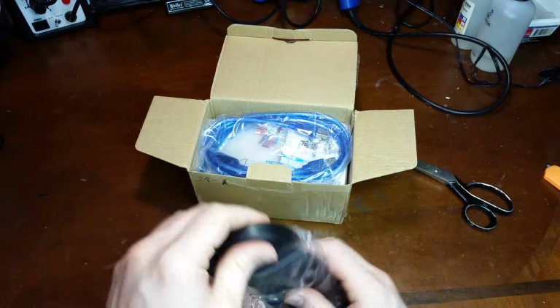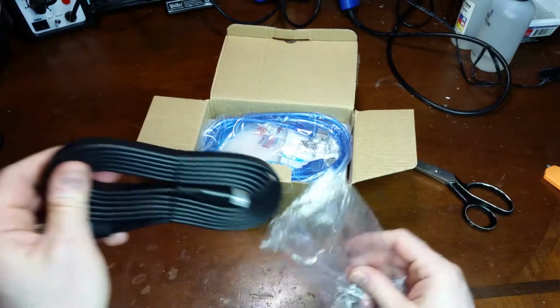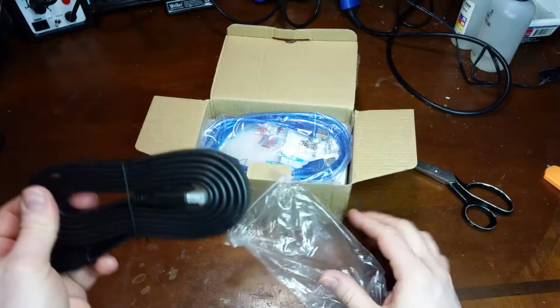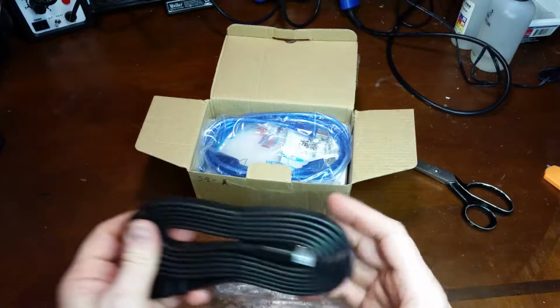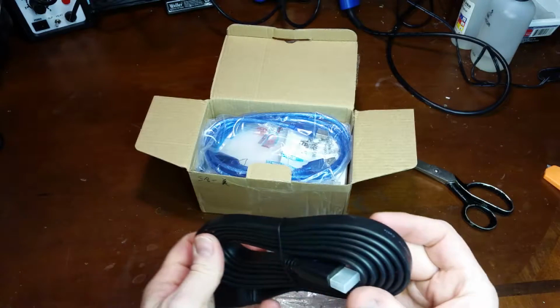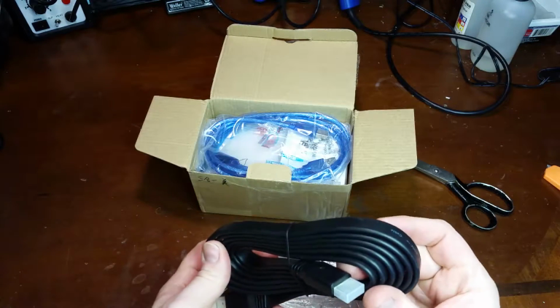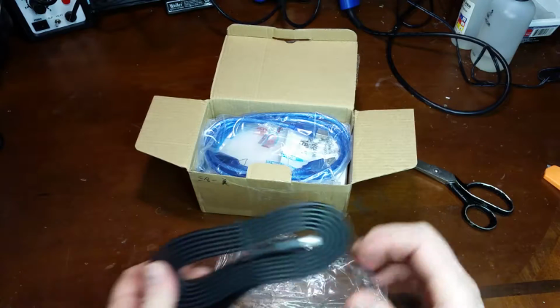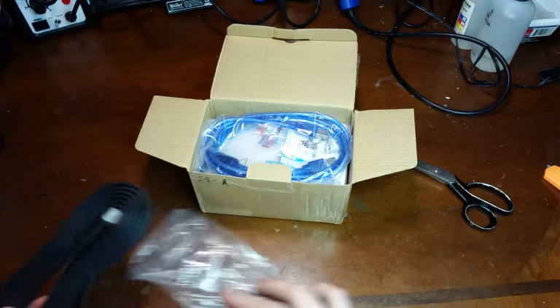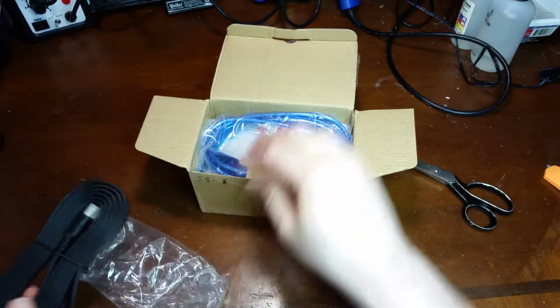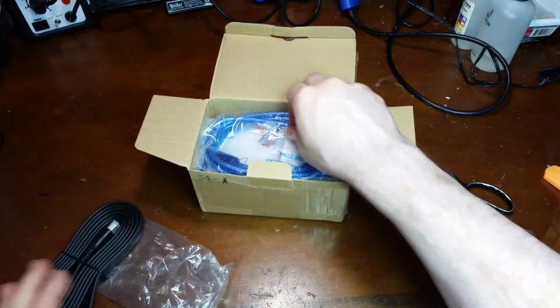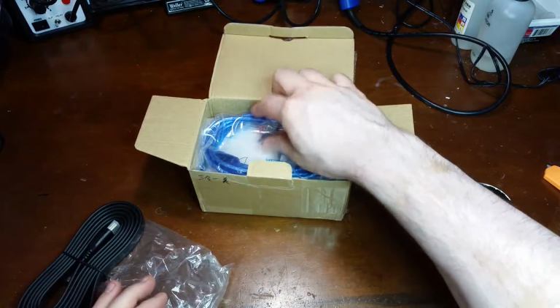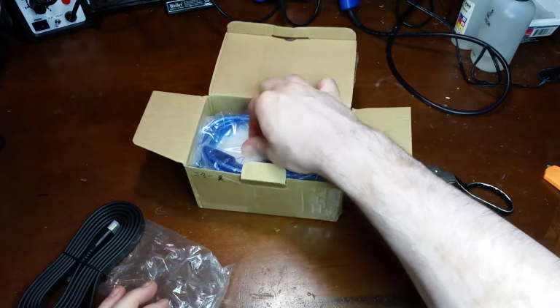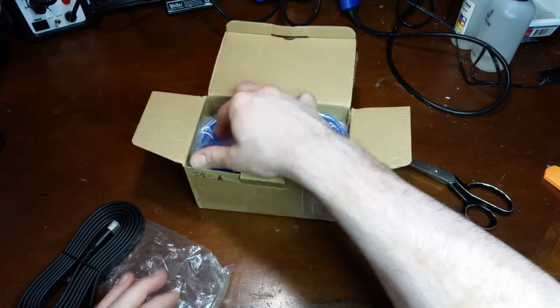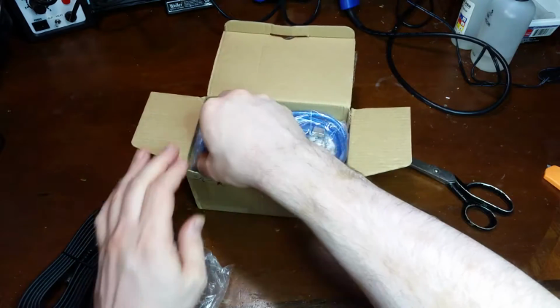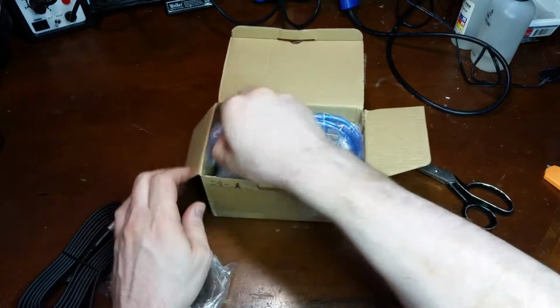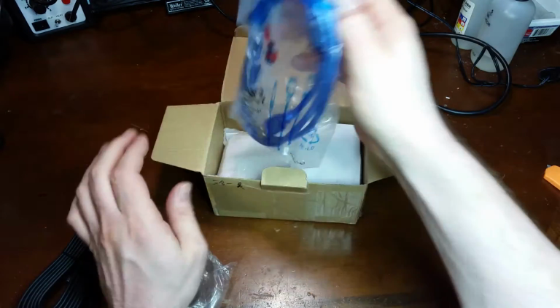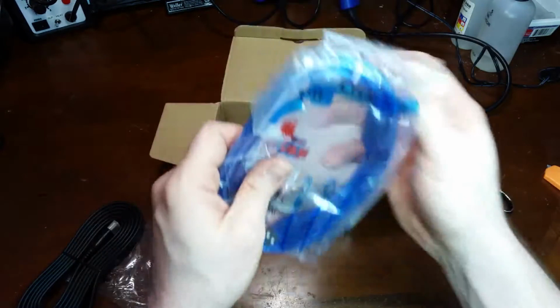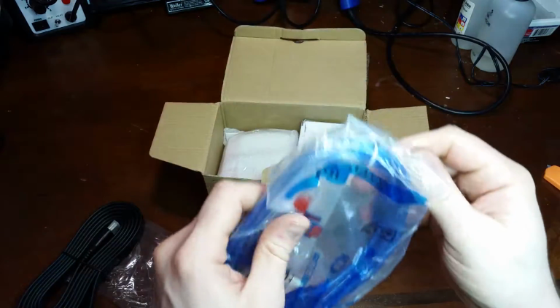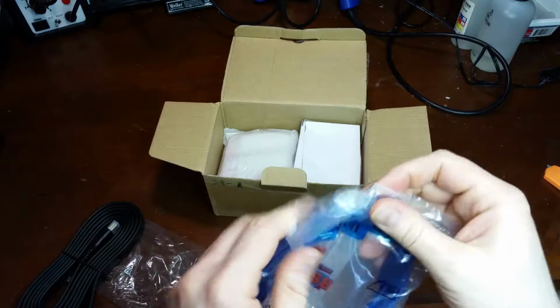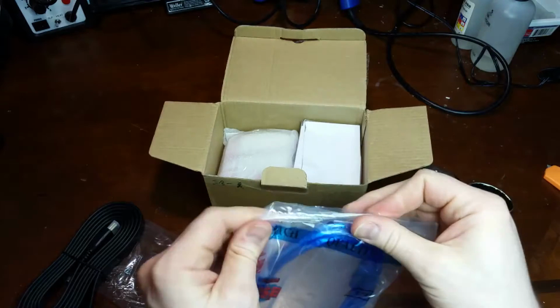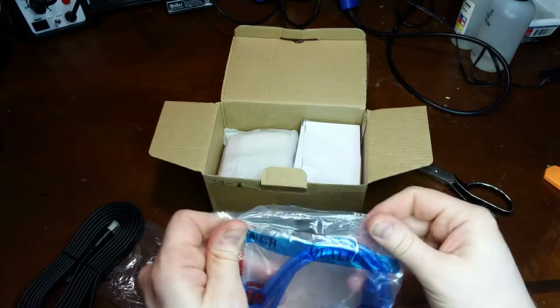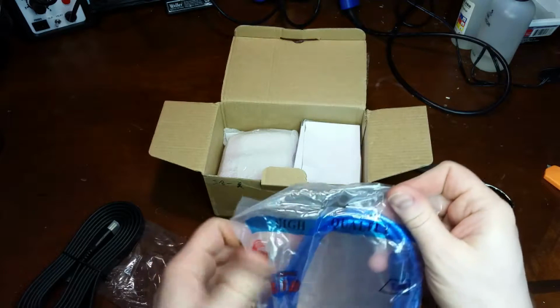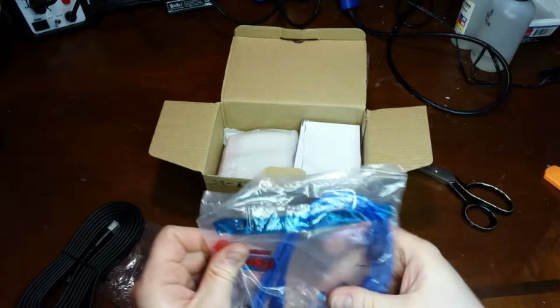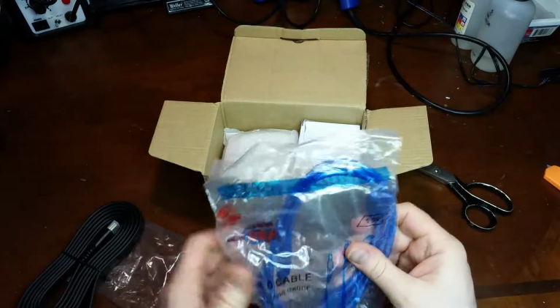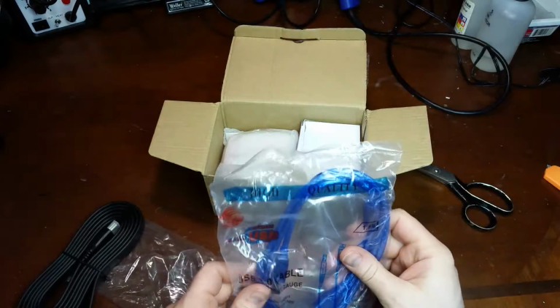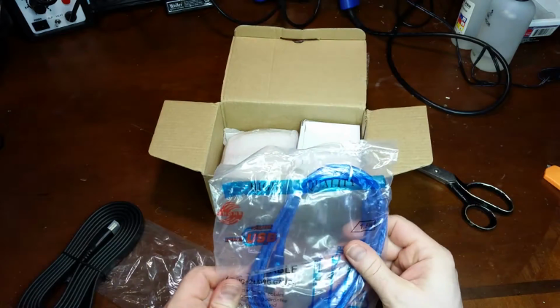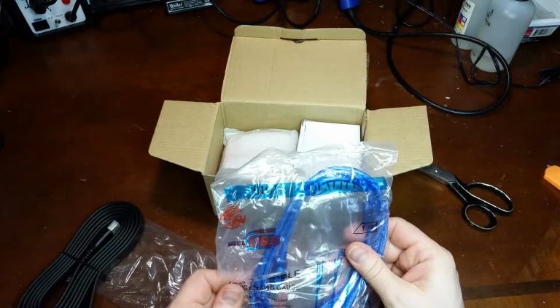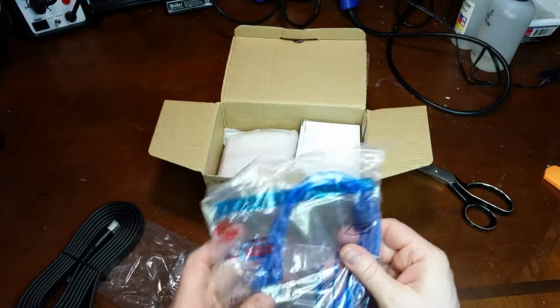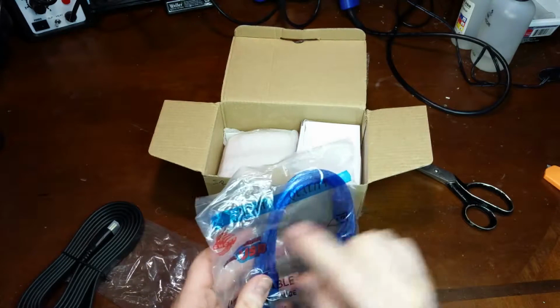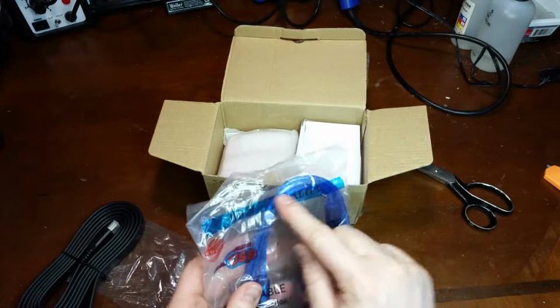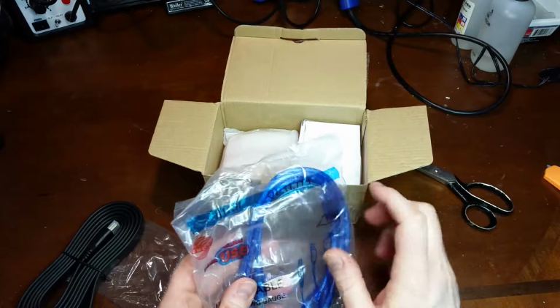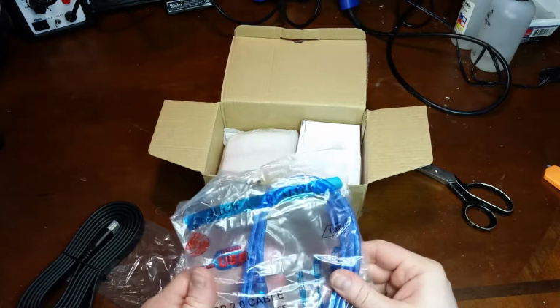Here is an HDMI cable, and this is going to be the USB cable. It says high quality.